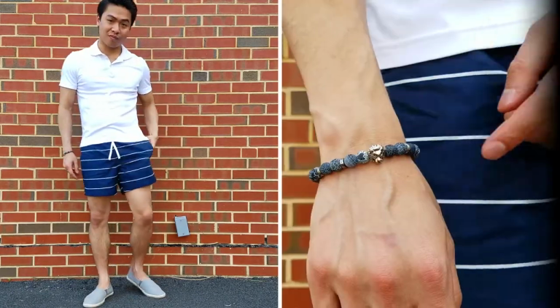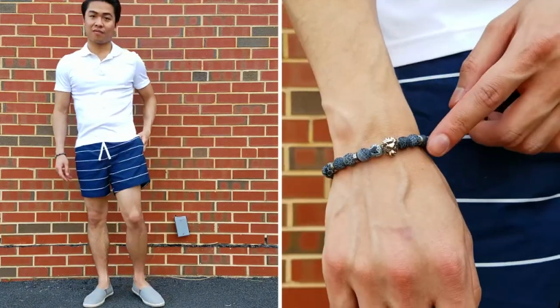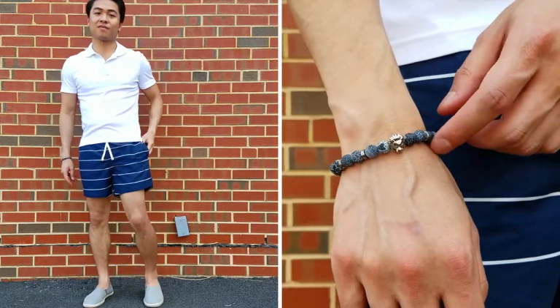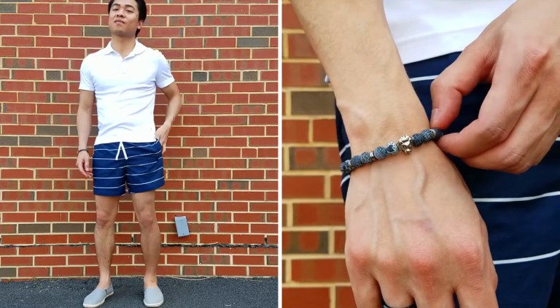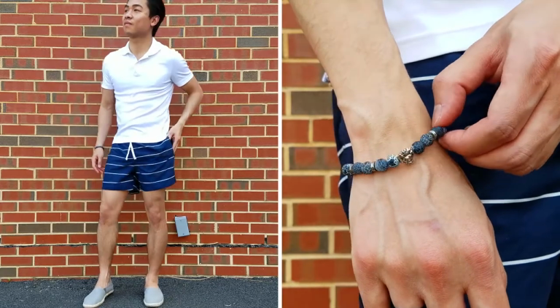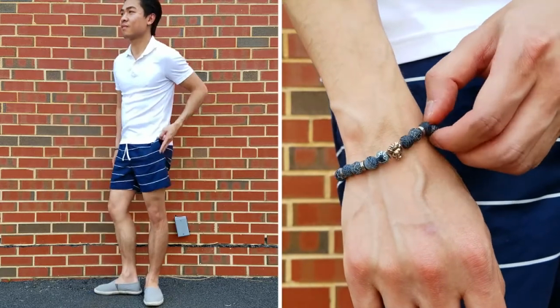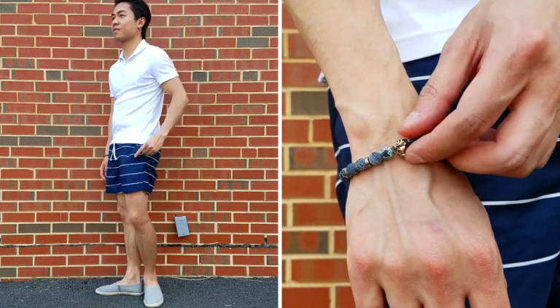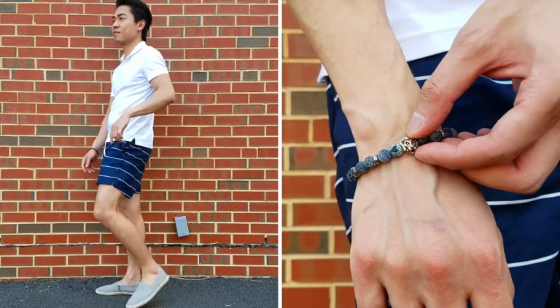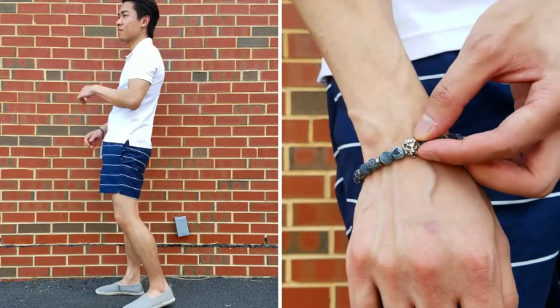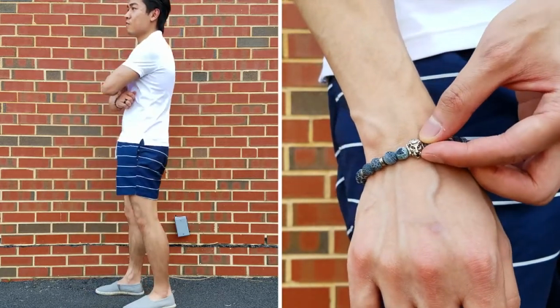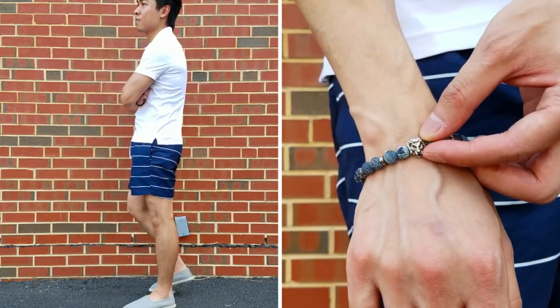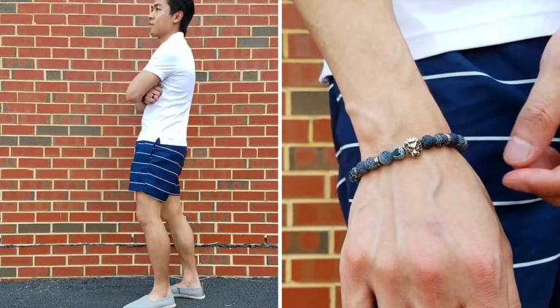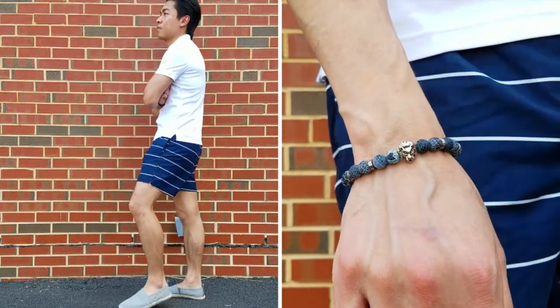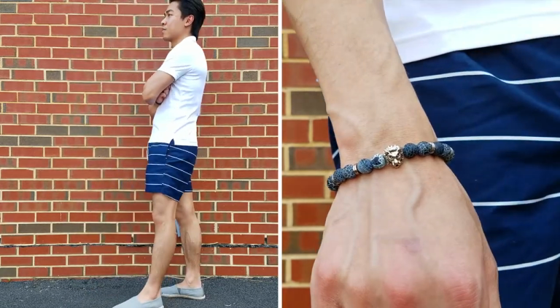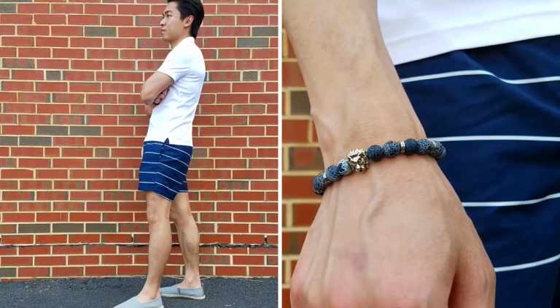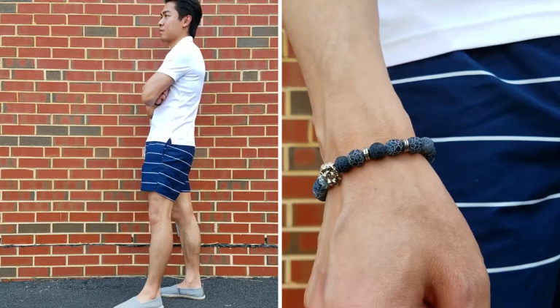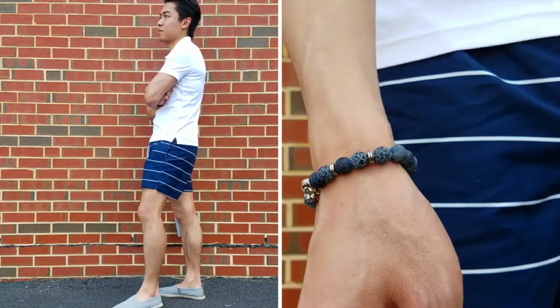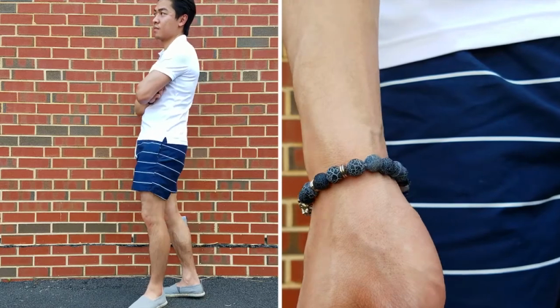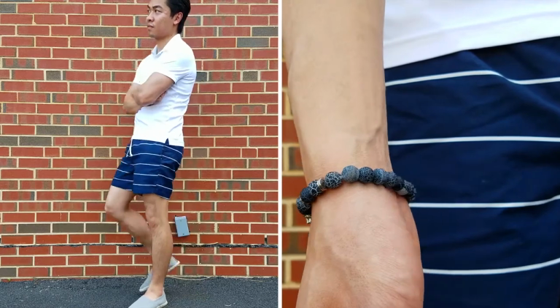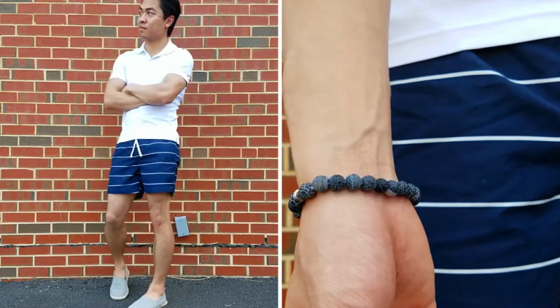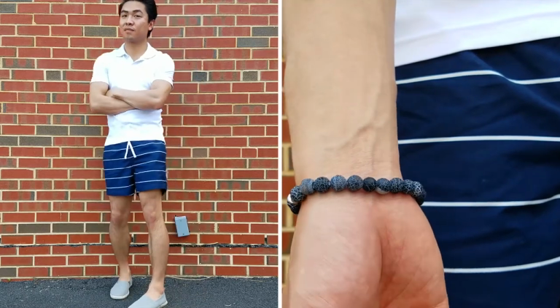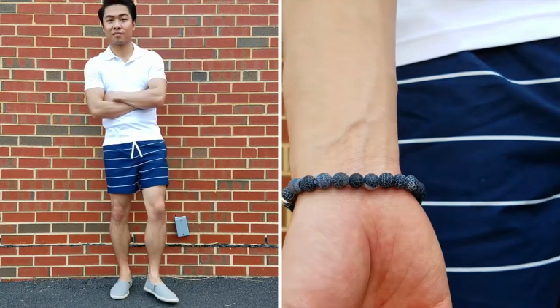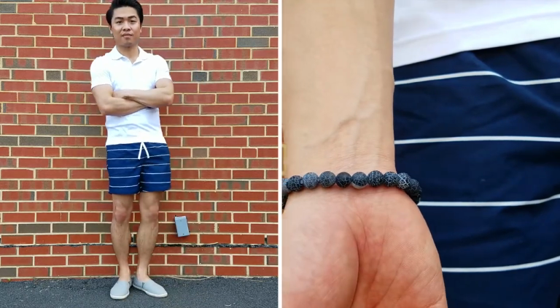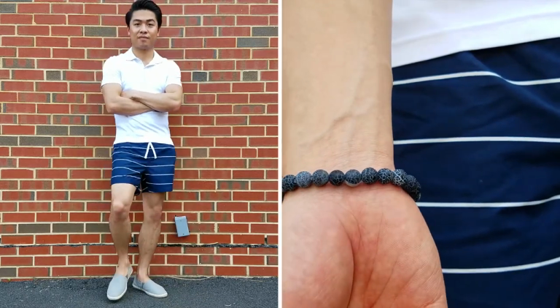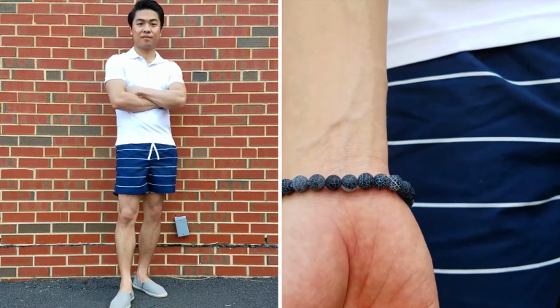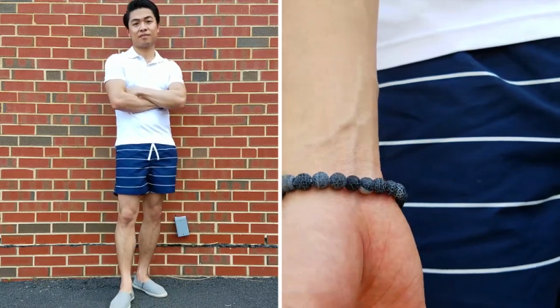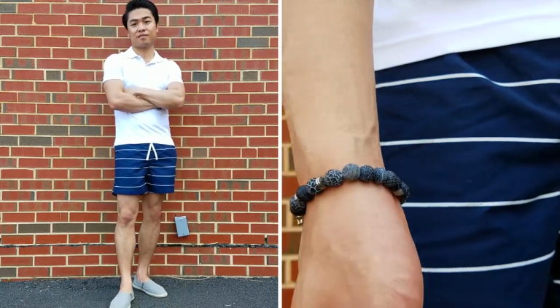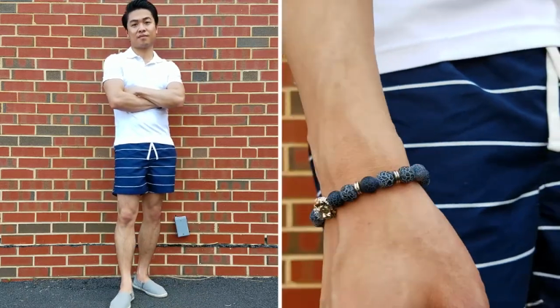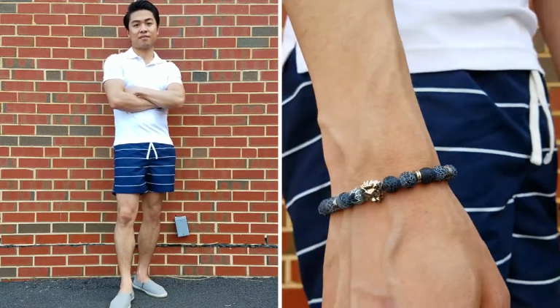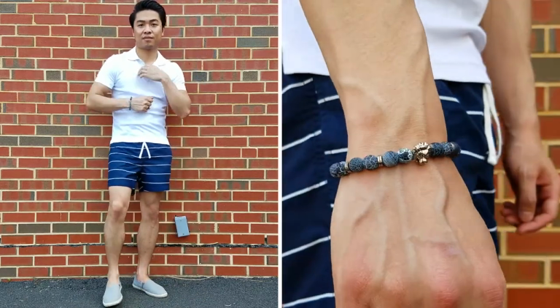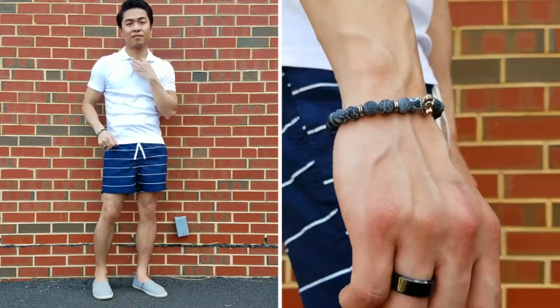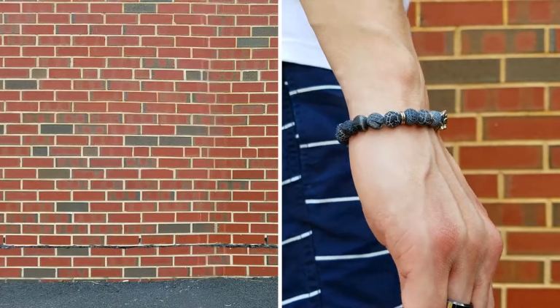Remember to keep your shades handy in case you need them. And don't forget a casual bracelet, which is perfect for summertime. I'm a fan of this beaded bracelet from The Dark Knot — it has a really good weight to it and the detailing is incredible.